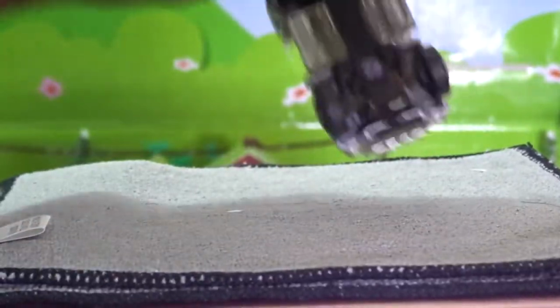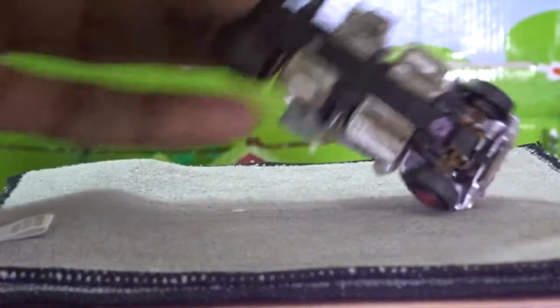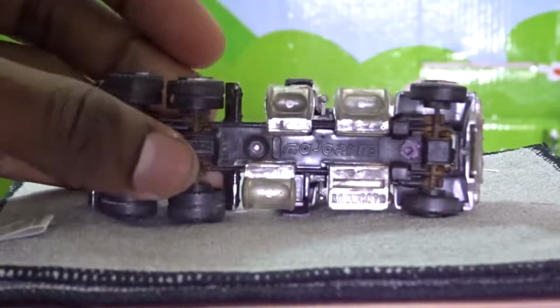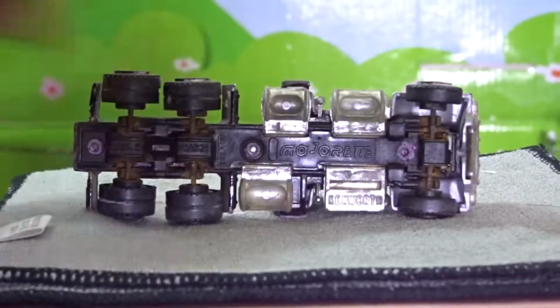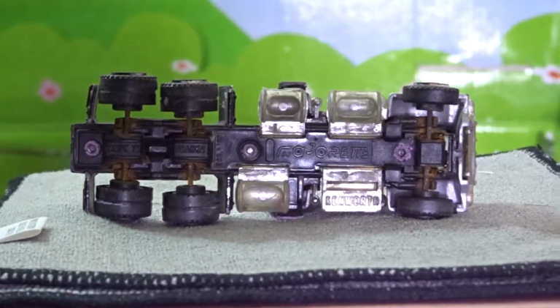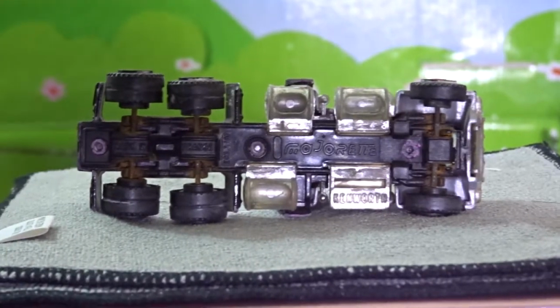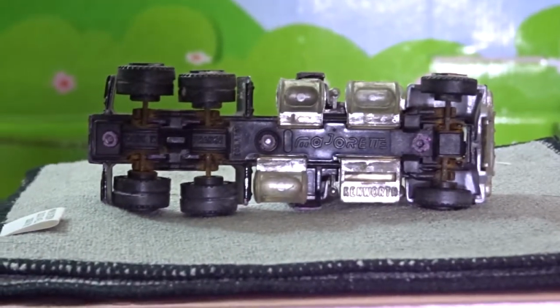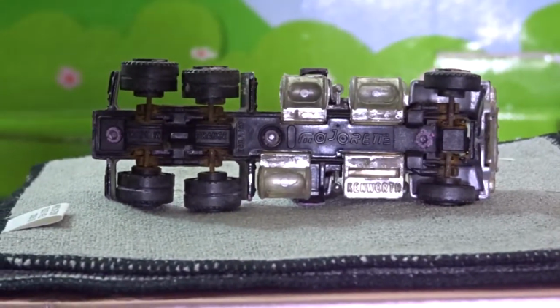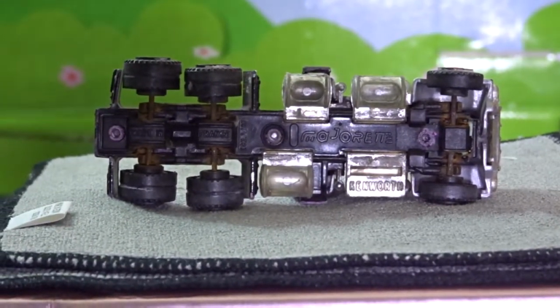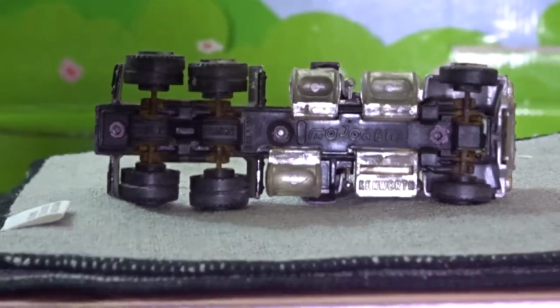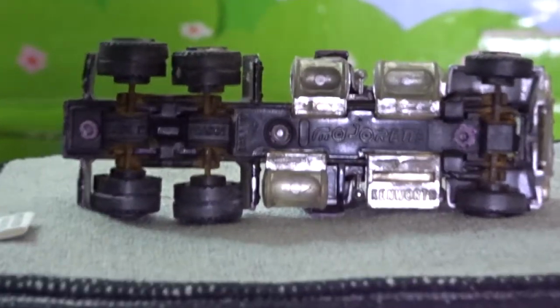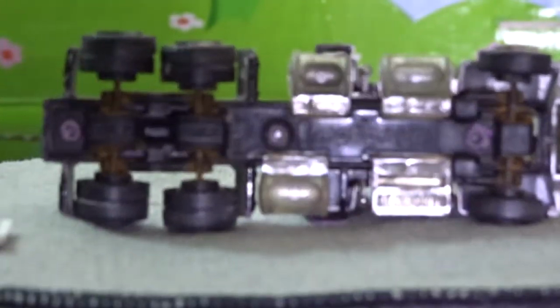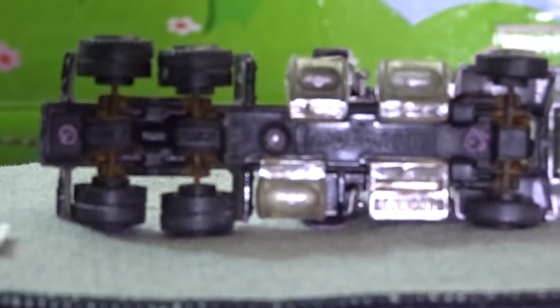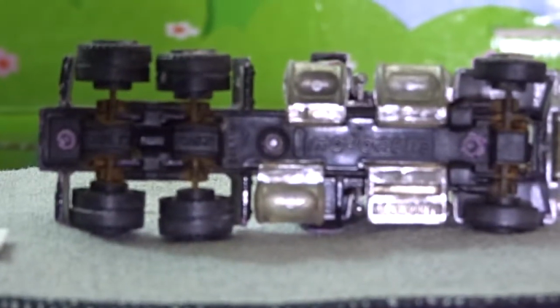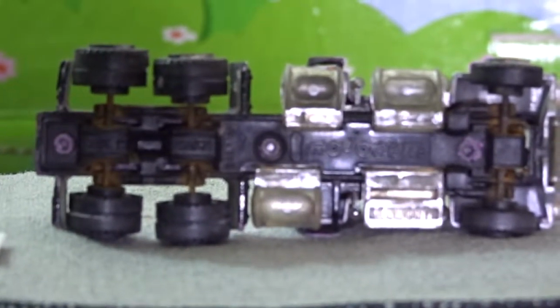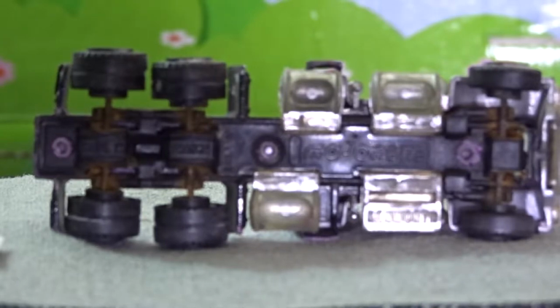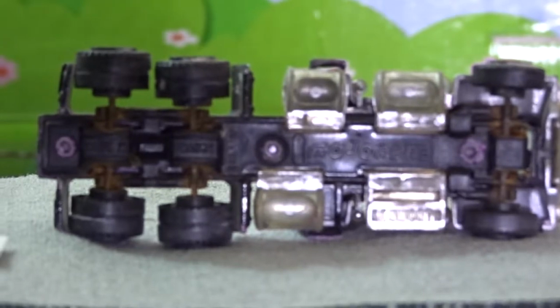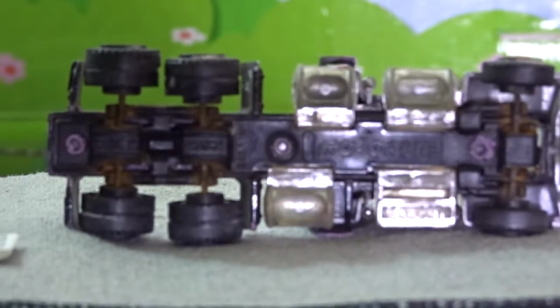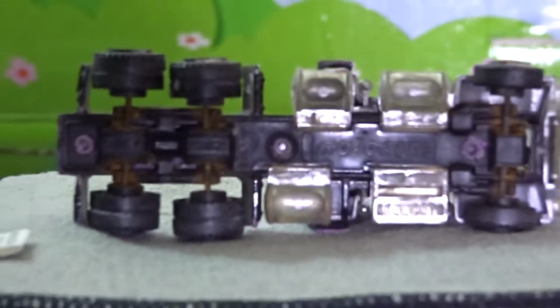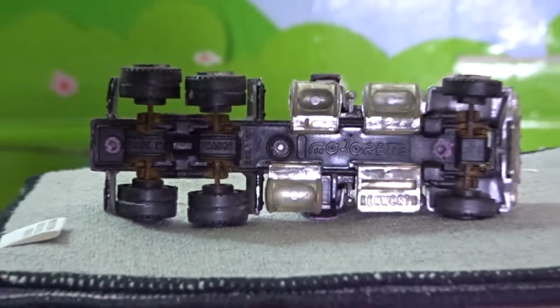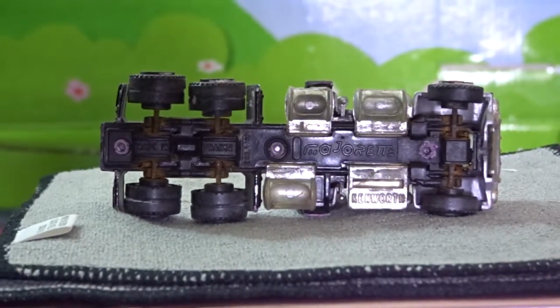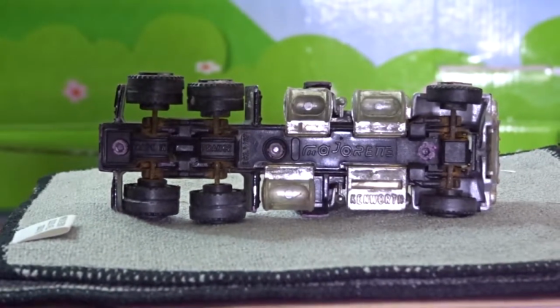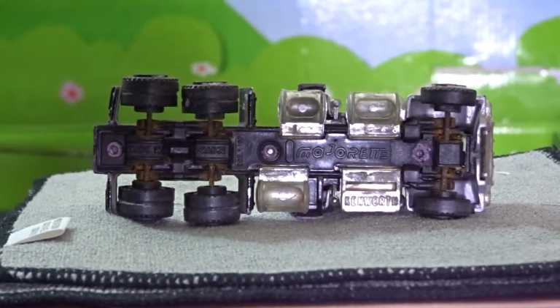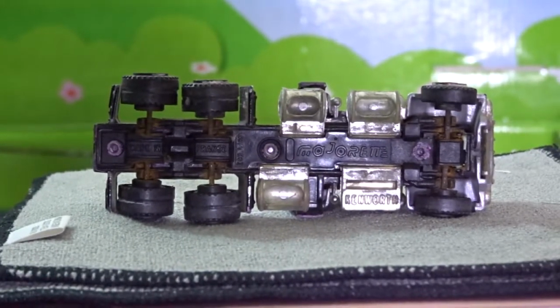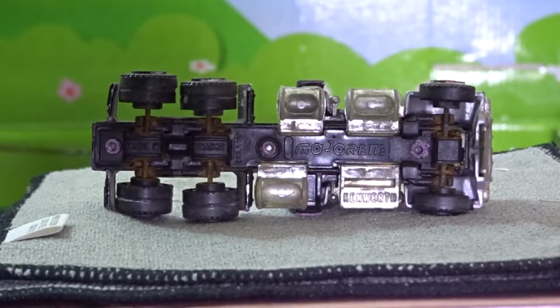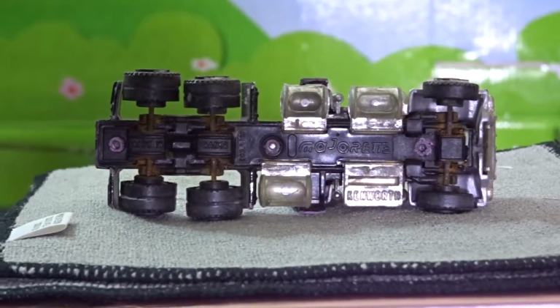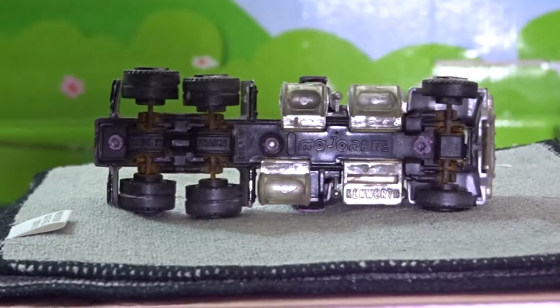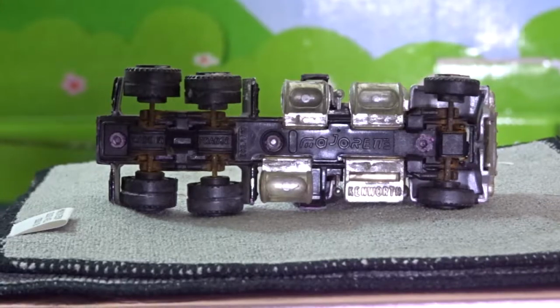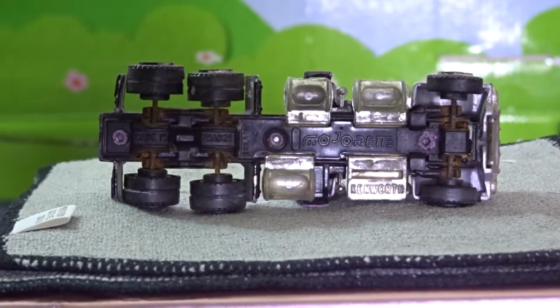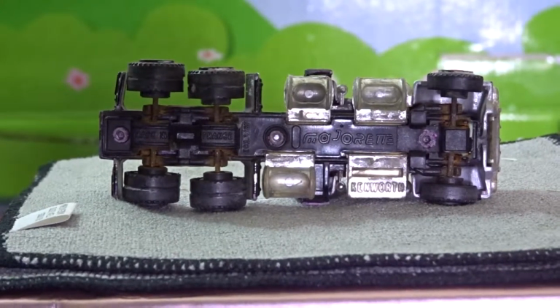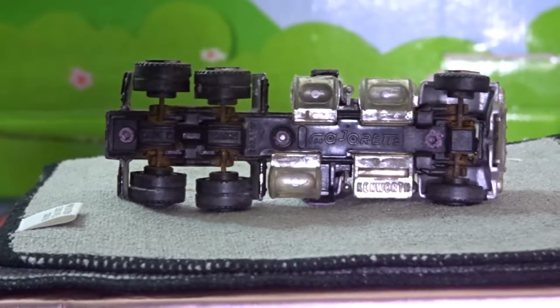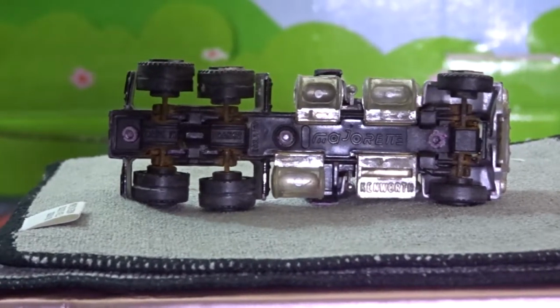Let's look at the bottom. Majorette Kenberth, made in France, 1:87 scale, ECH.